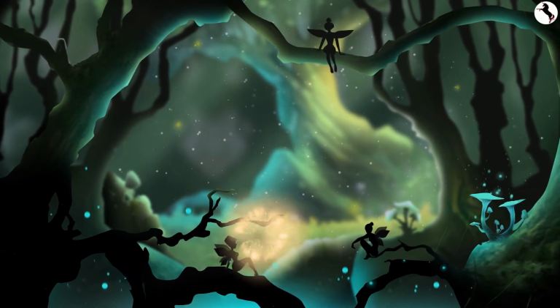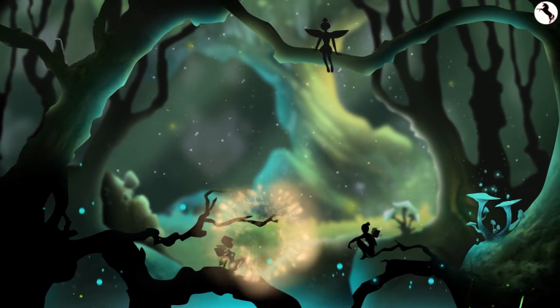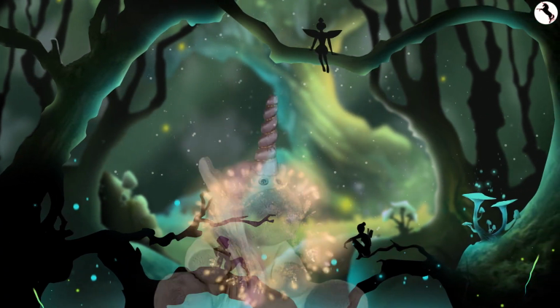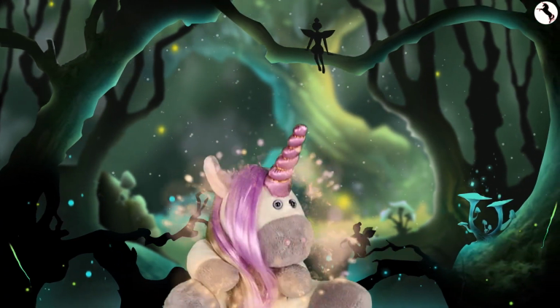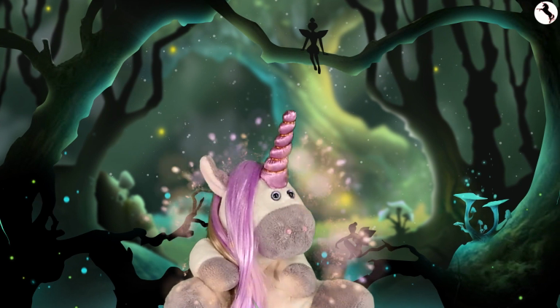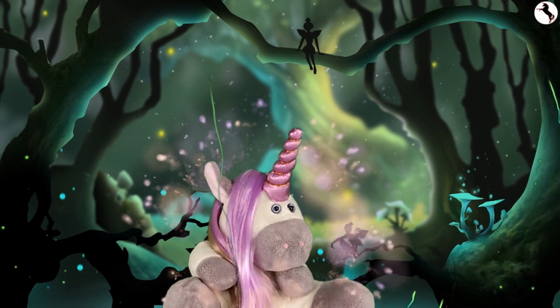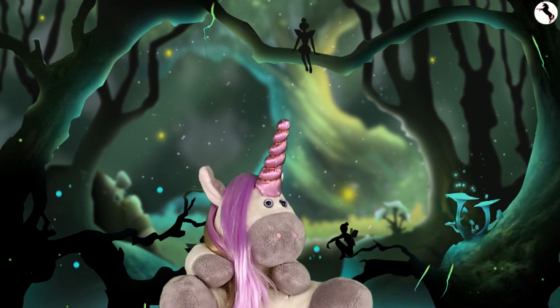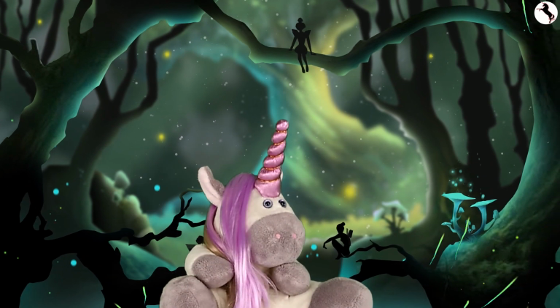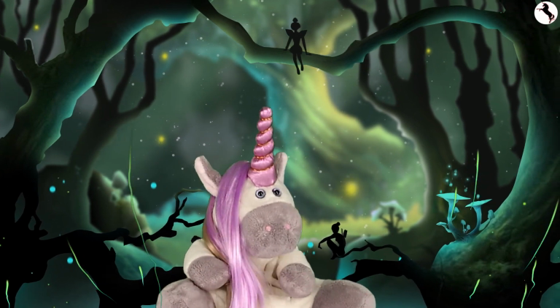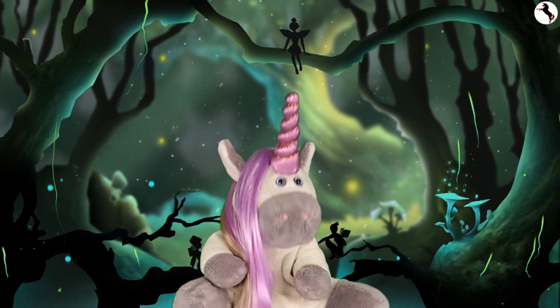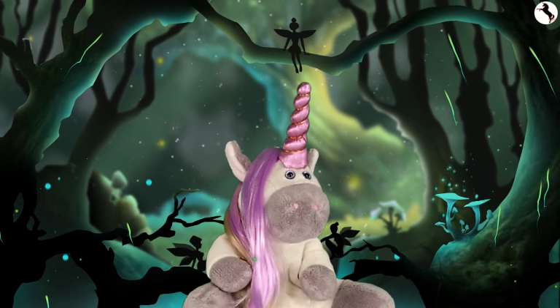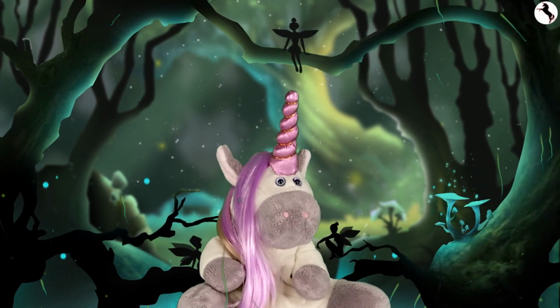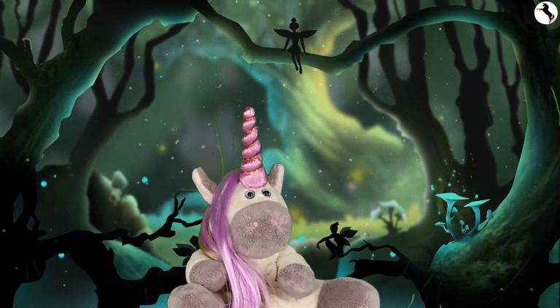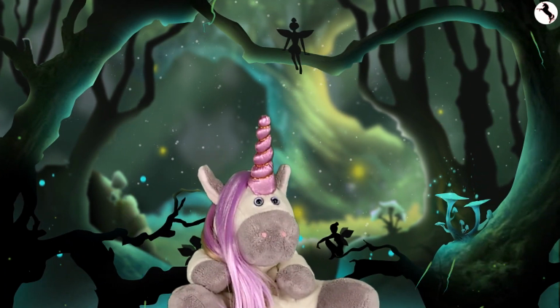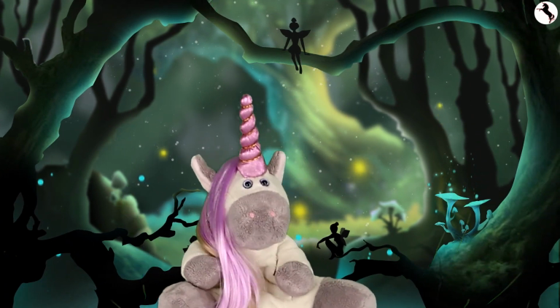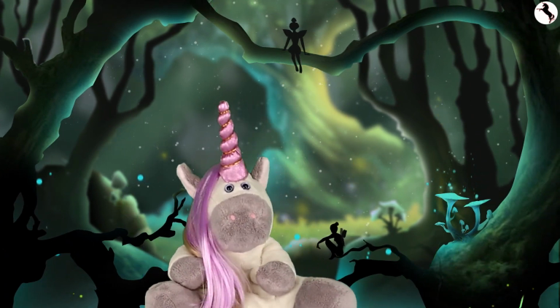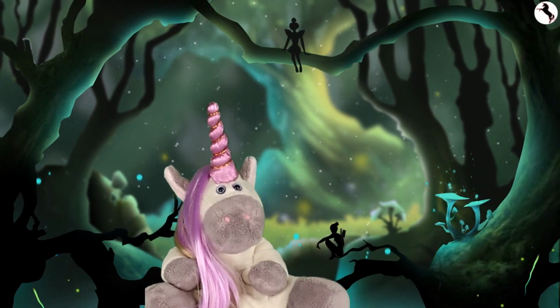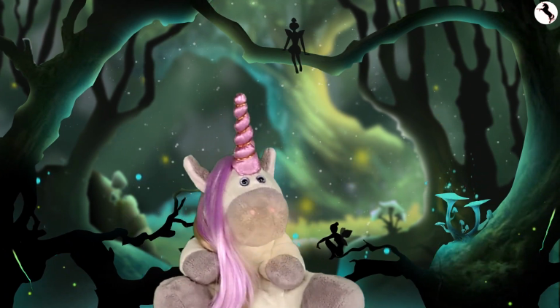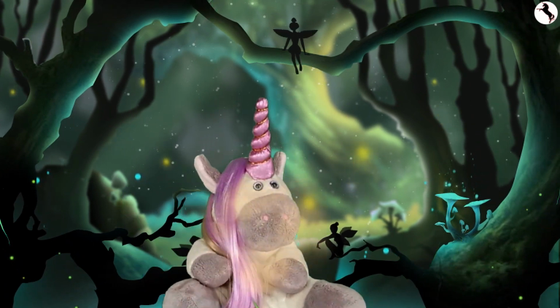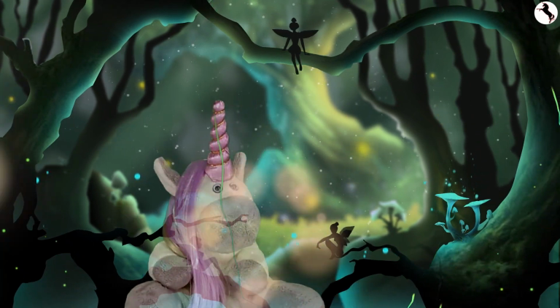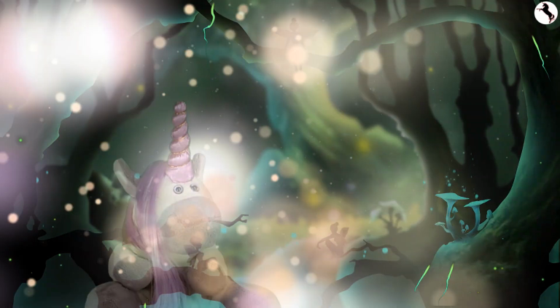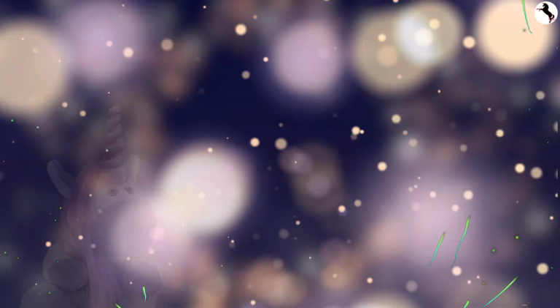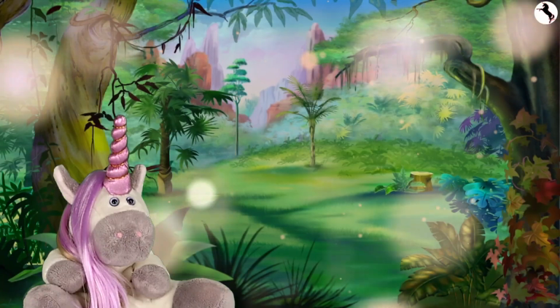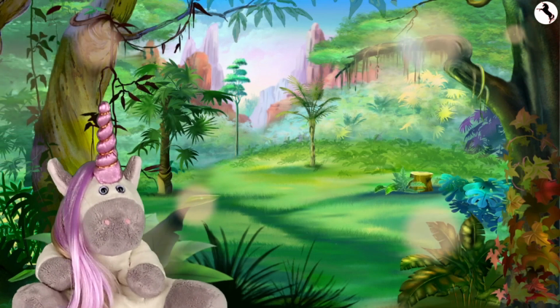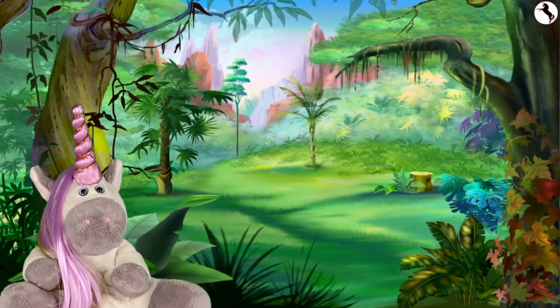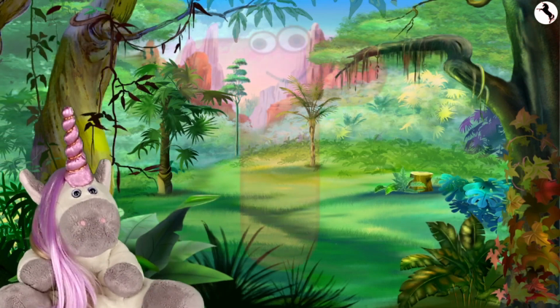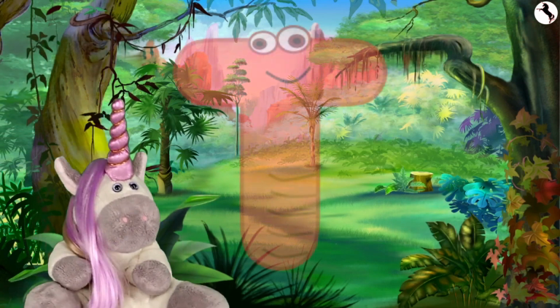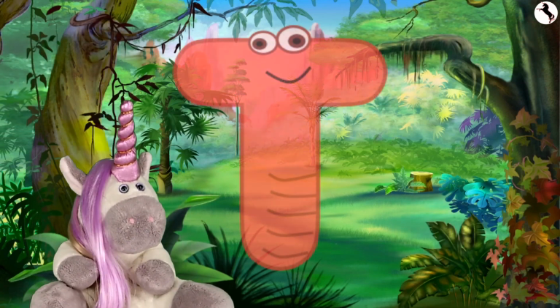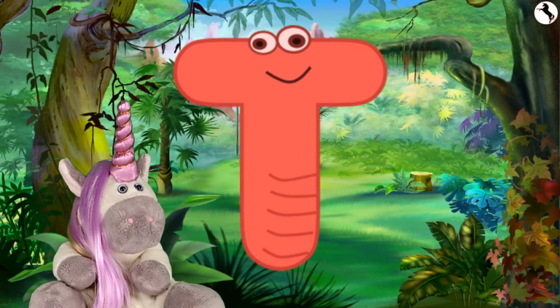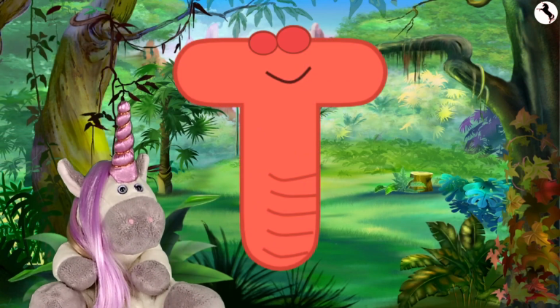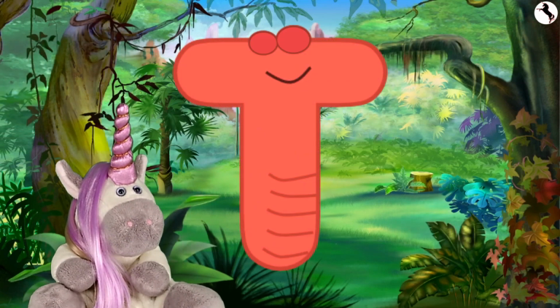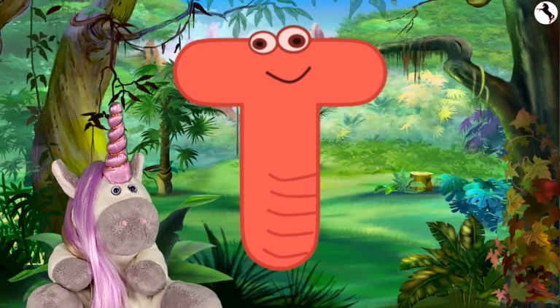Hi, I'm Hannah the Horse, and welcome to my show. Today, we're learning about the letter T.